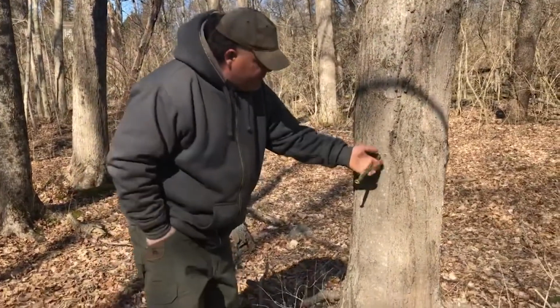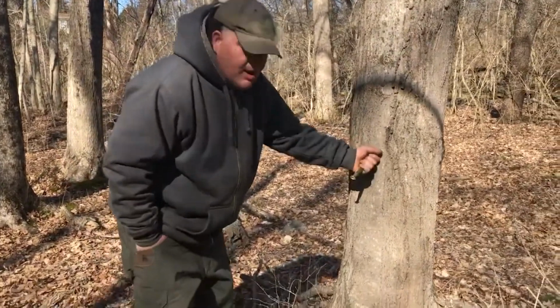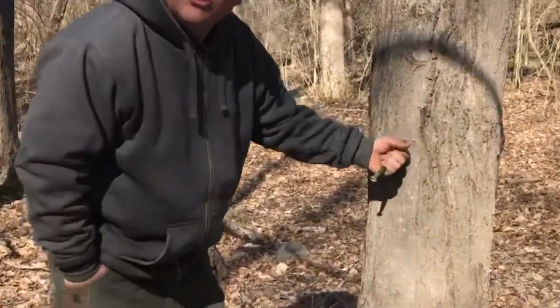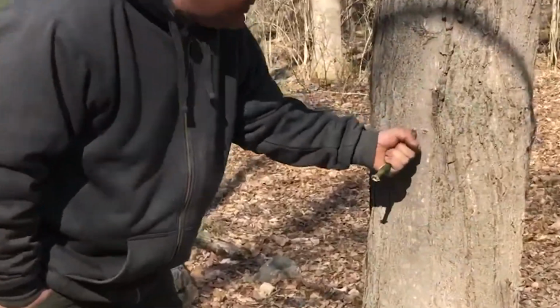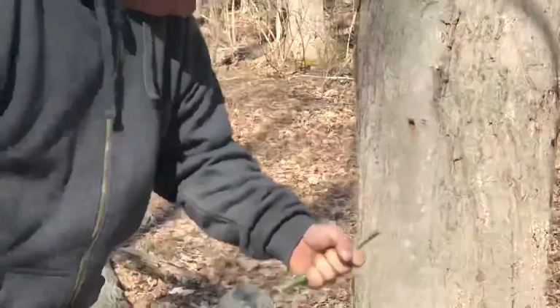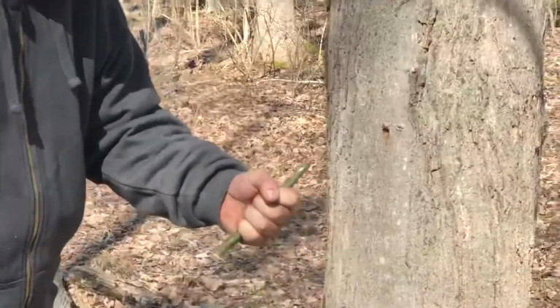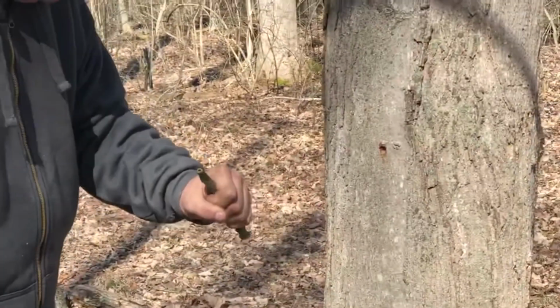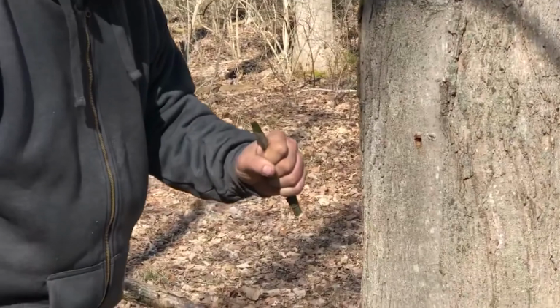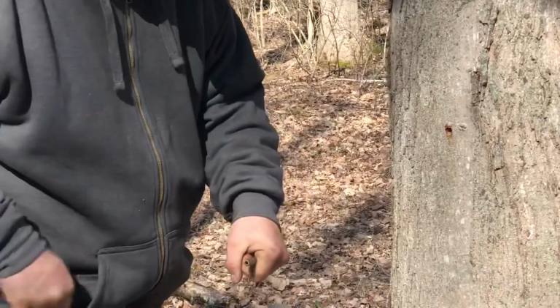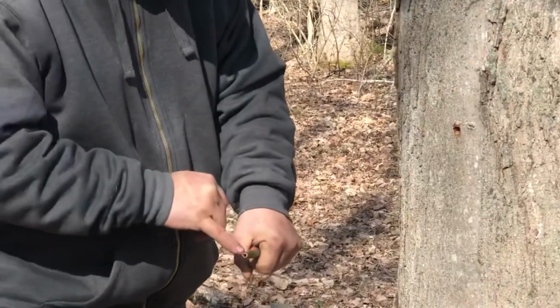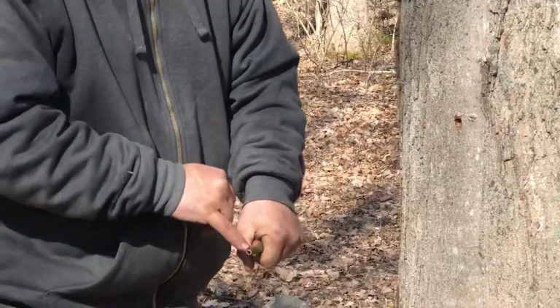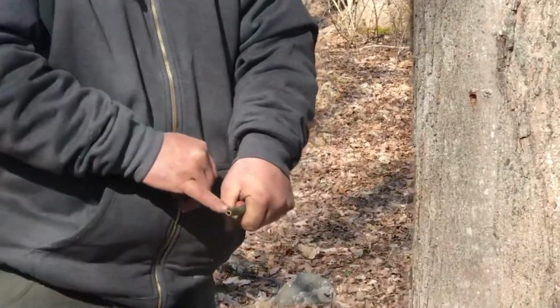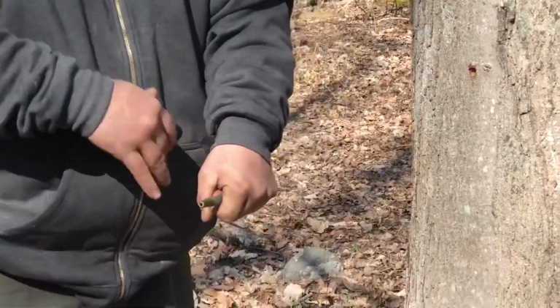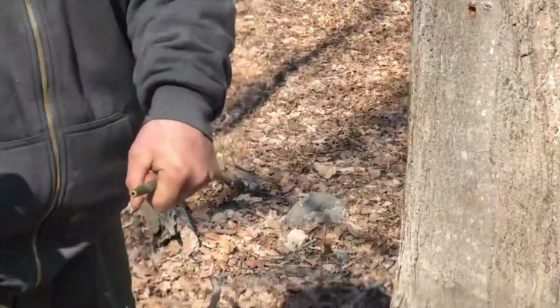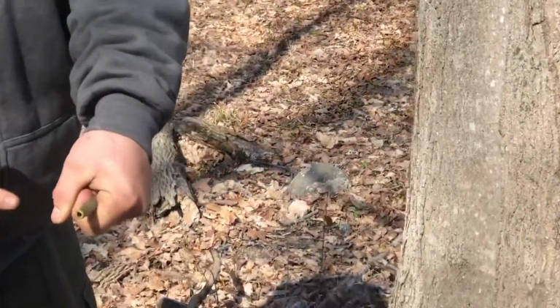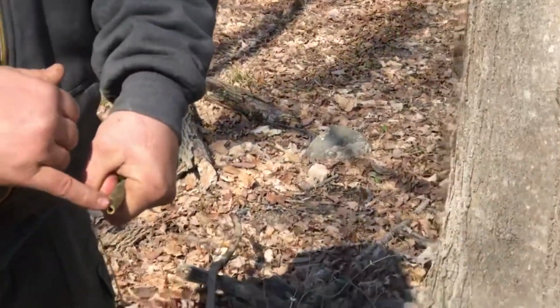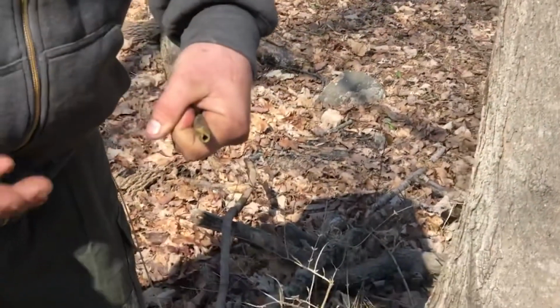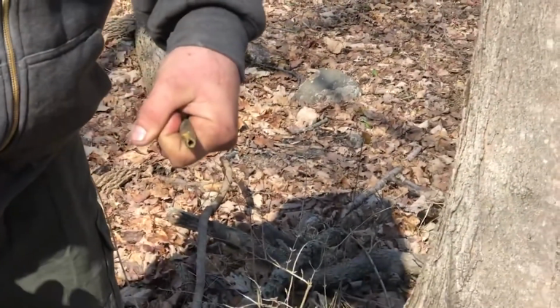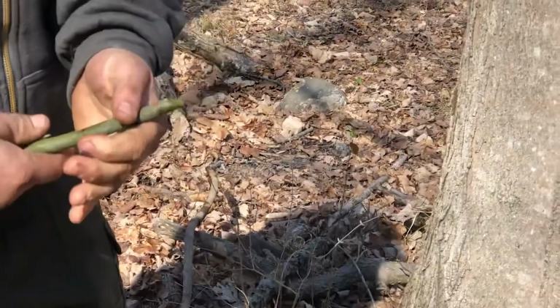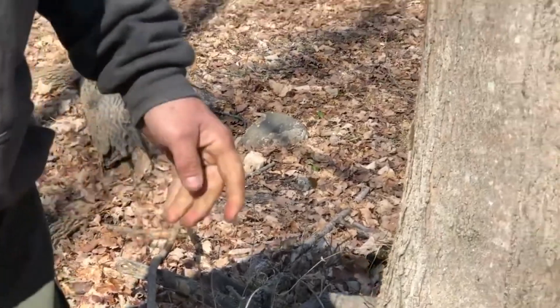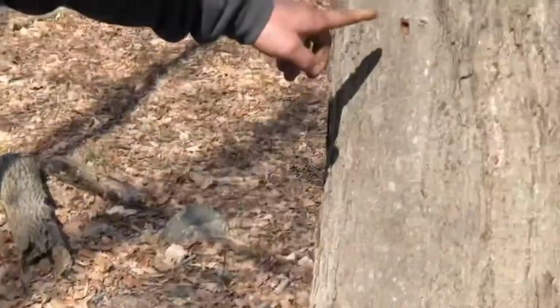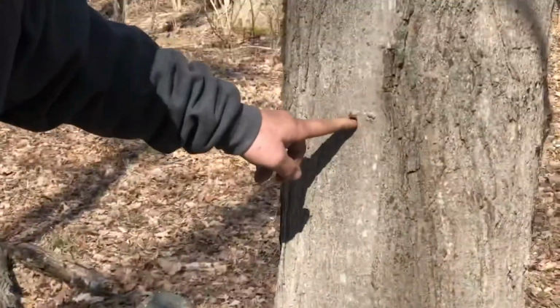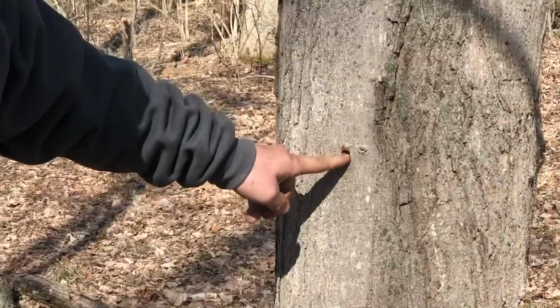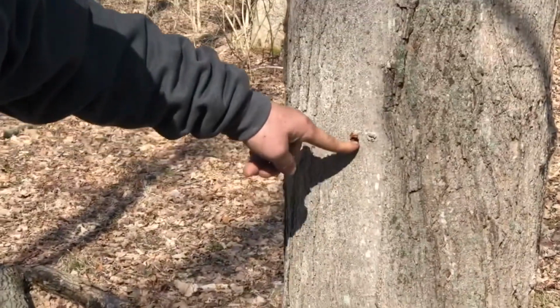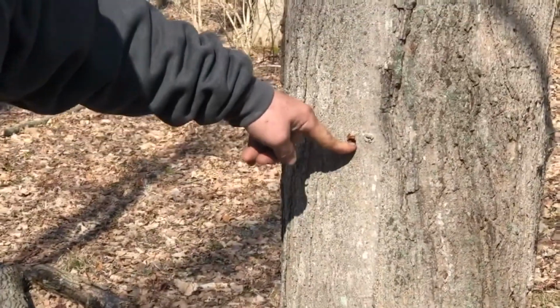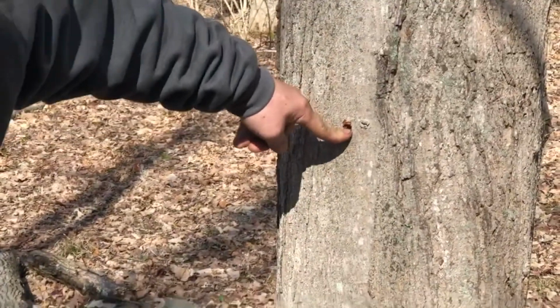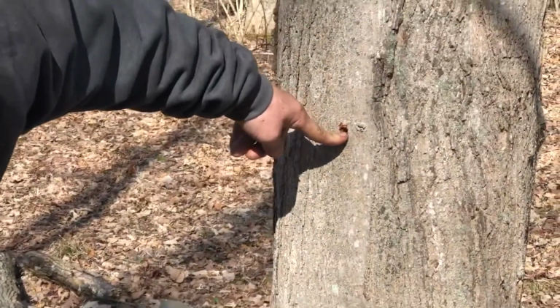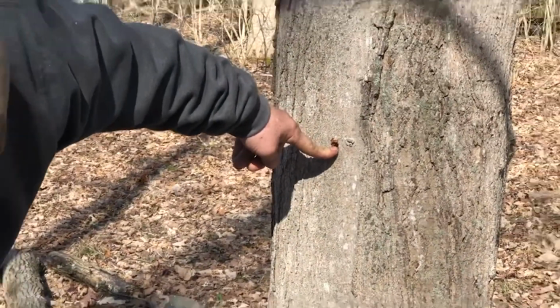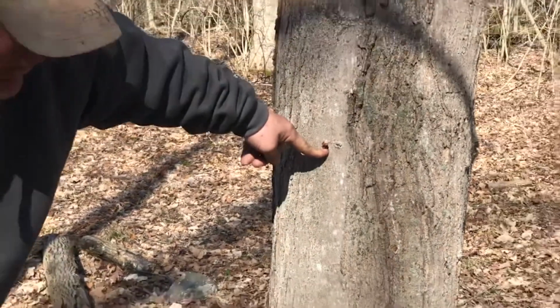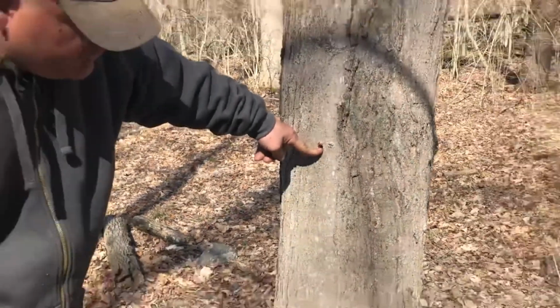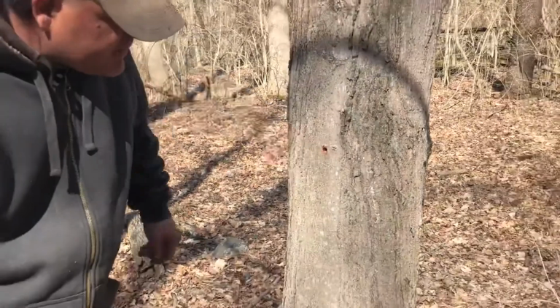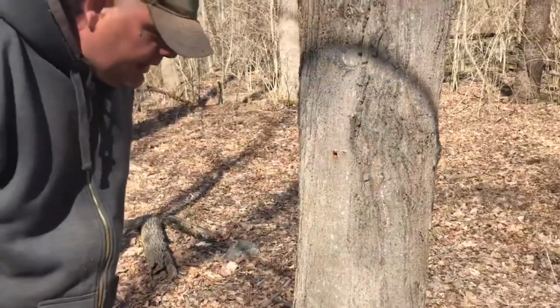I have my tap — I'm going to go ahead and yank that out. You can see it's still wet up in there, so it'll heat up through the day and probably start running again. But we're going to go ahead and plug this one now.